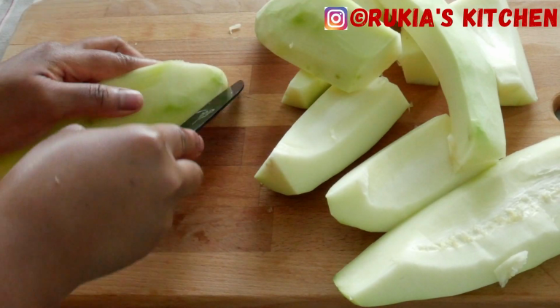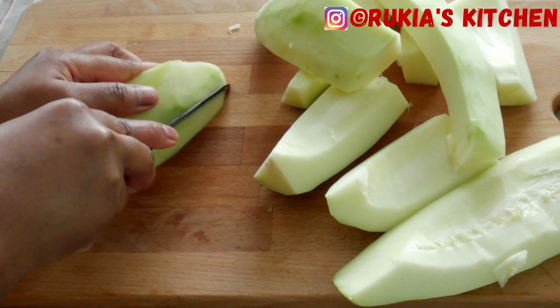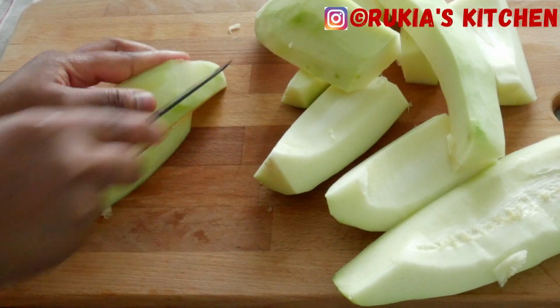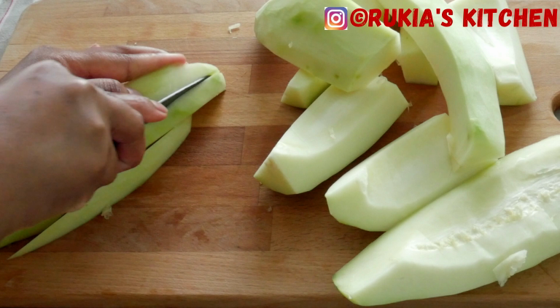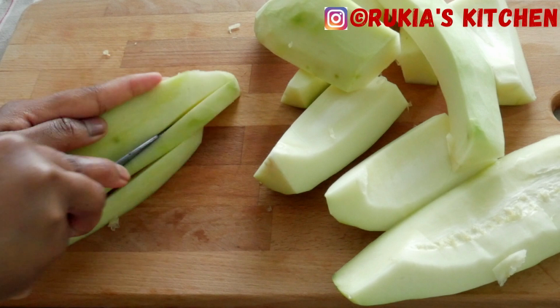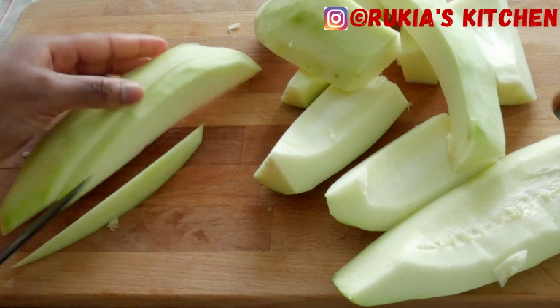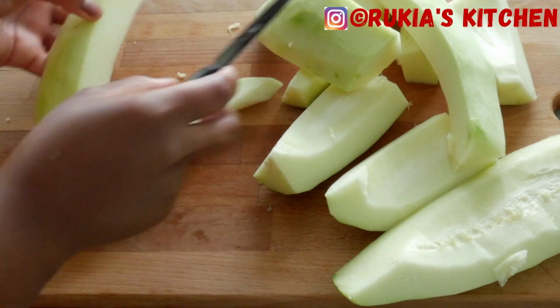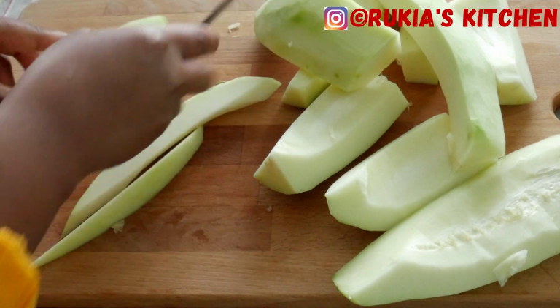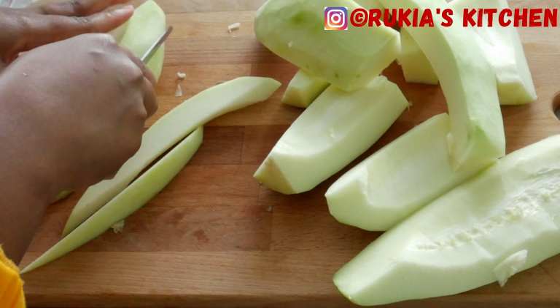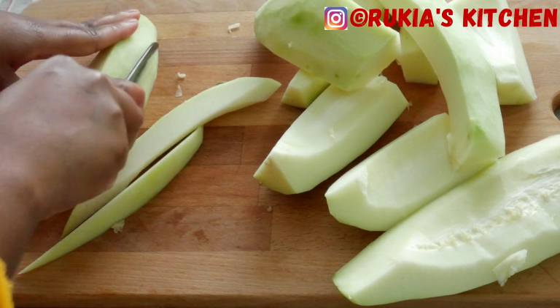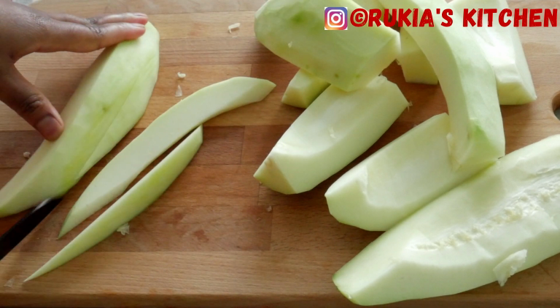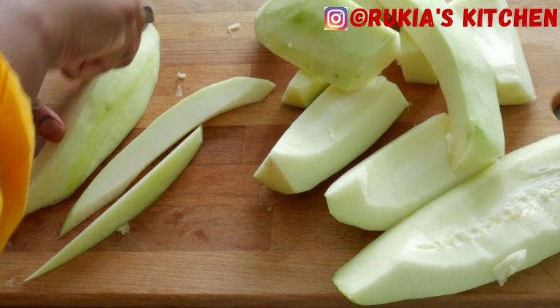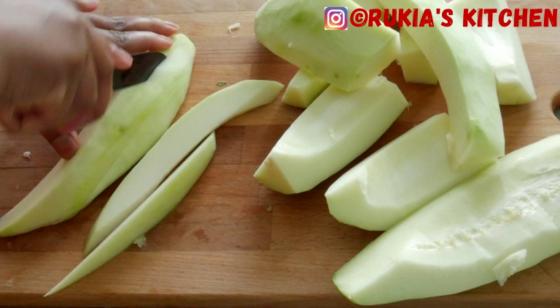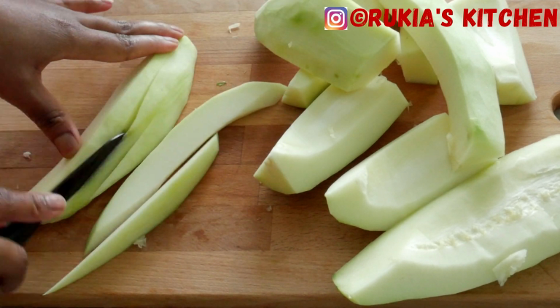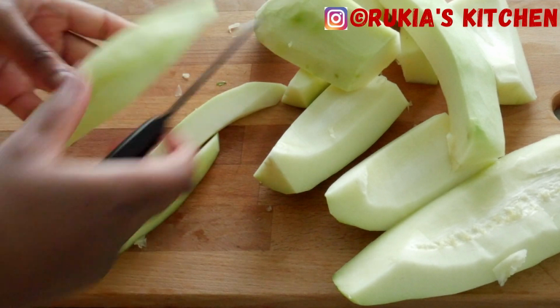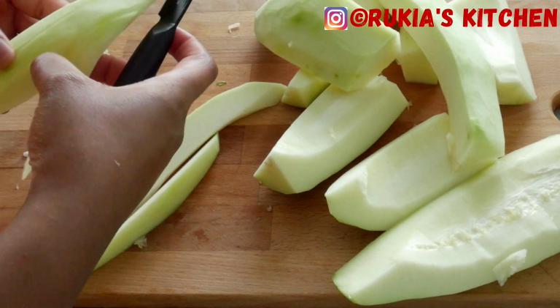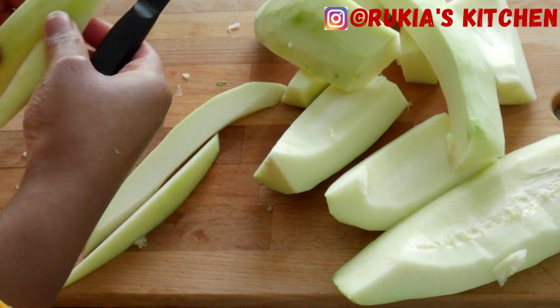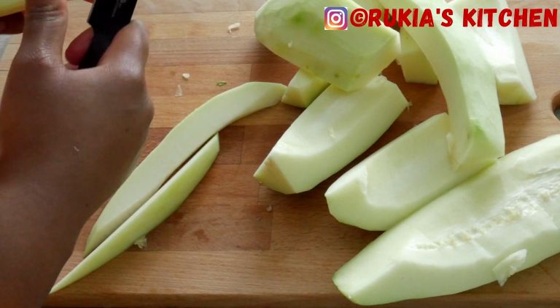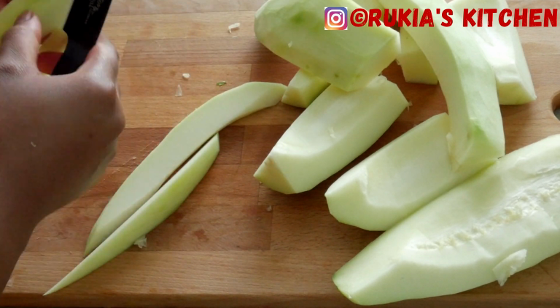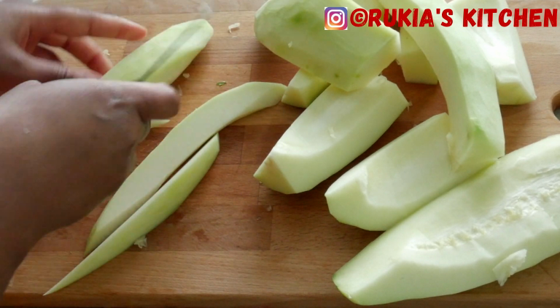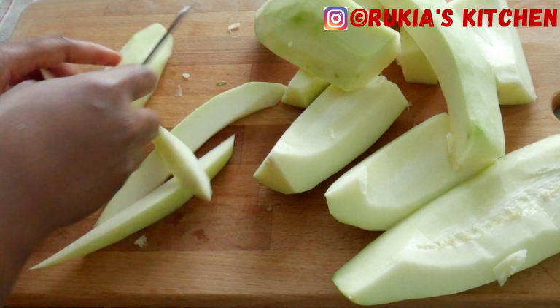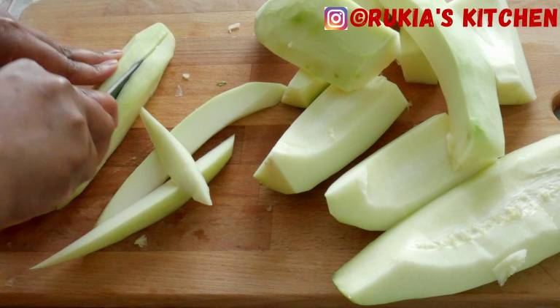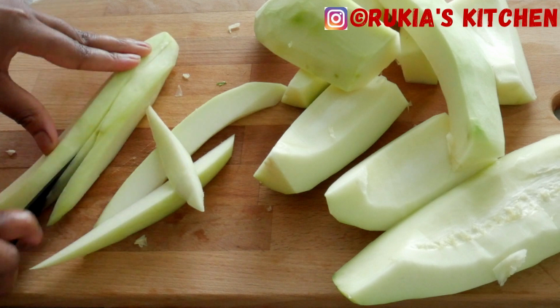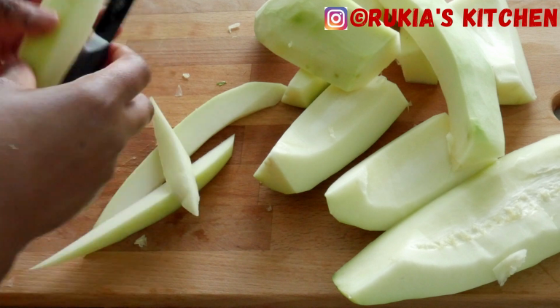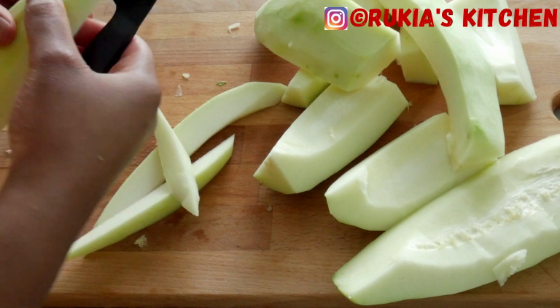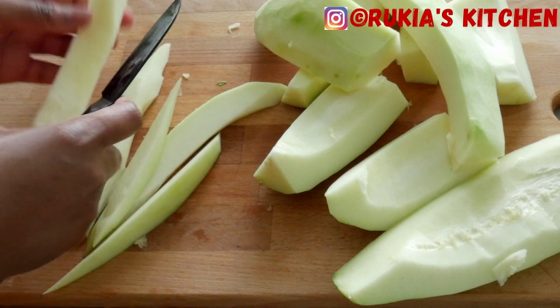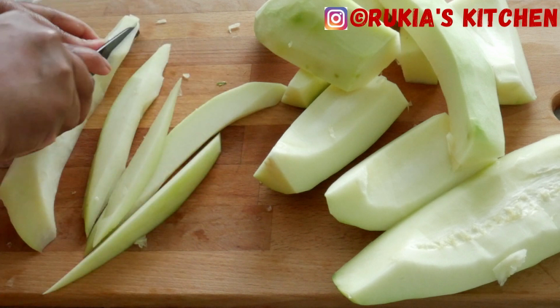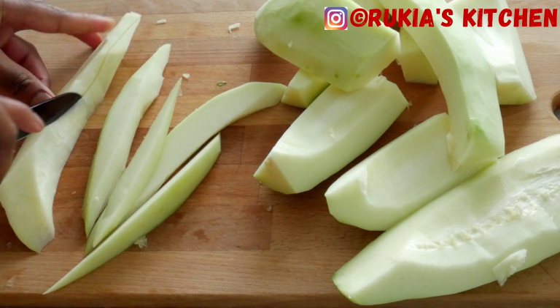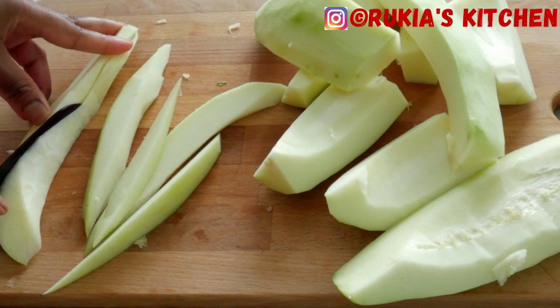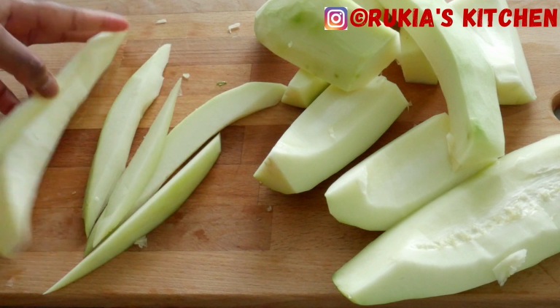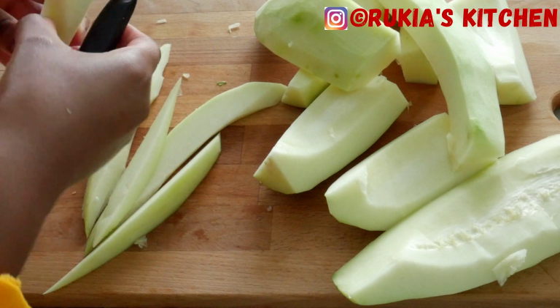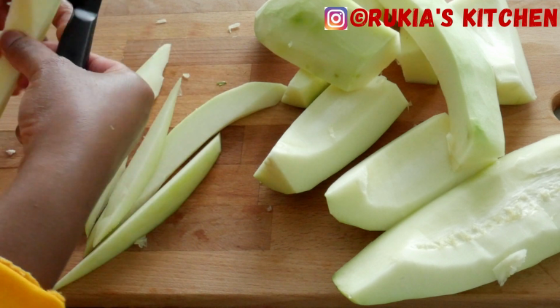Then cut the papaya into long strips and afterwards cut them into small cubes, as you can see in the video step by step.